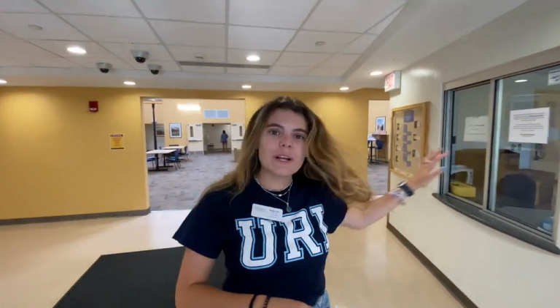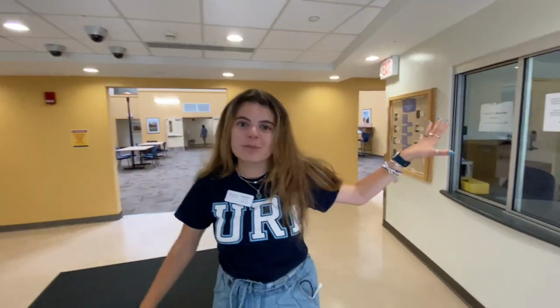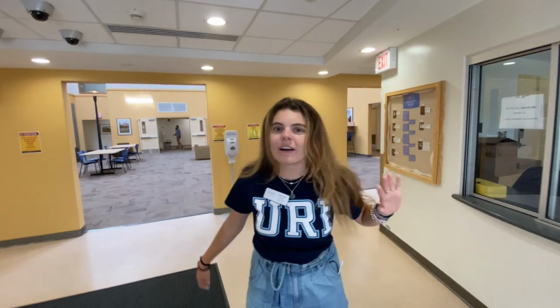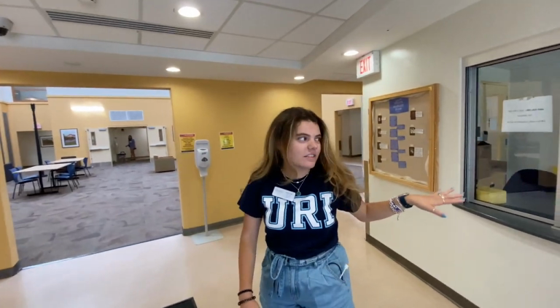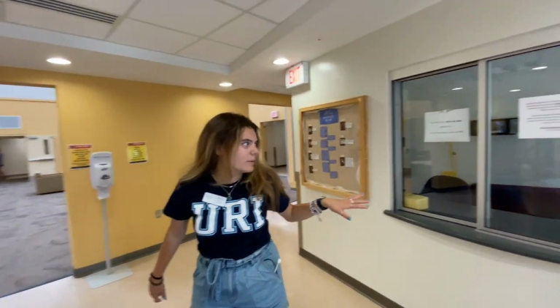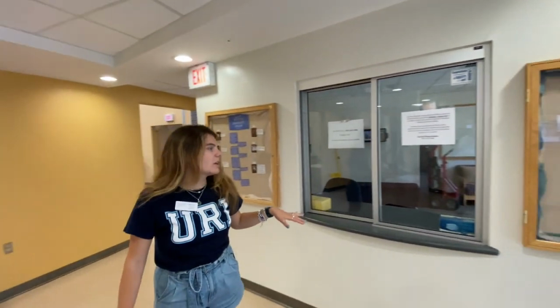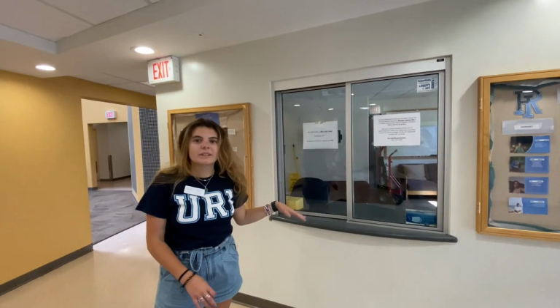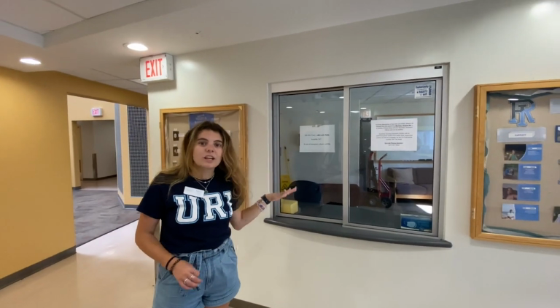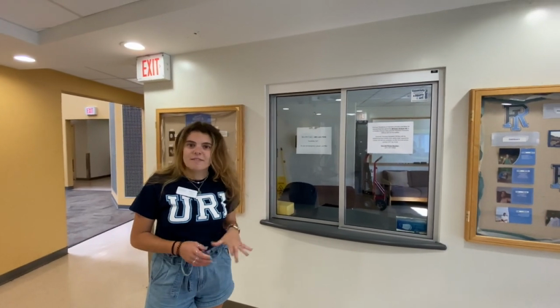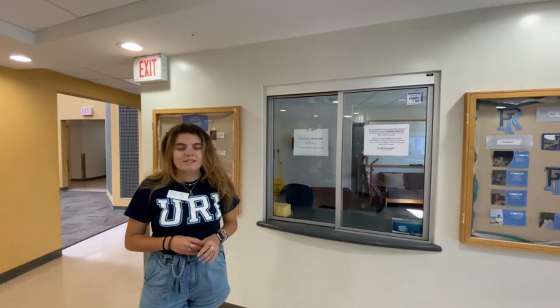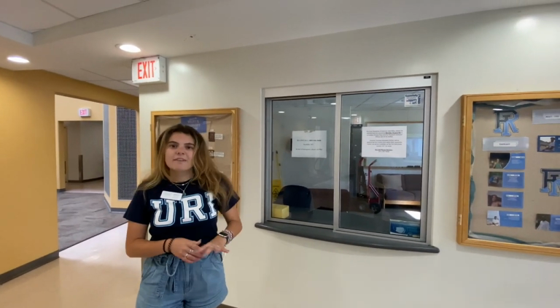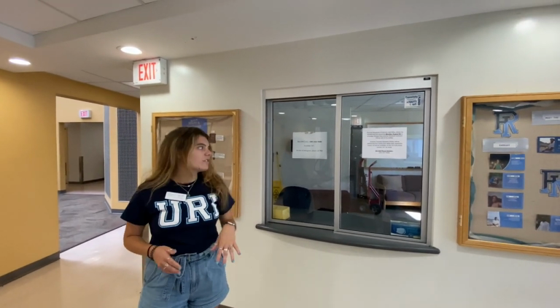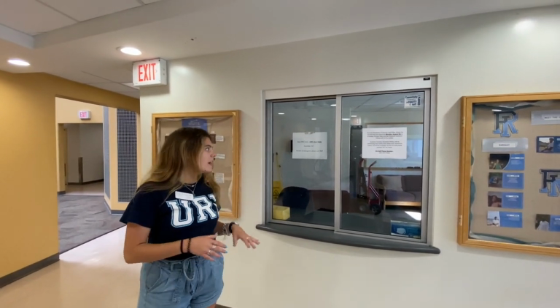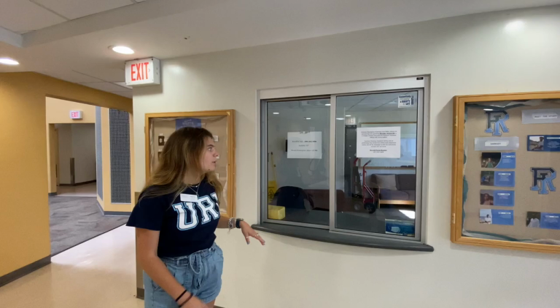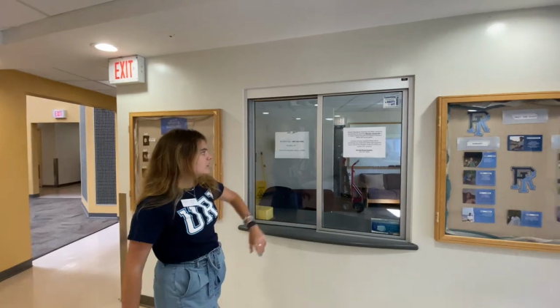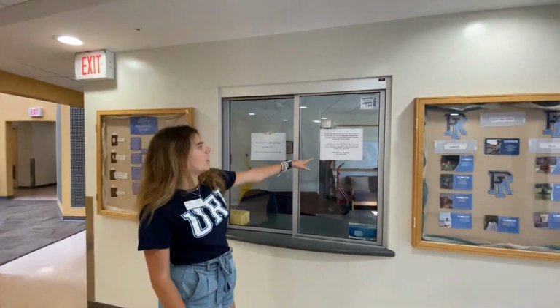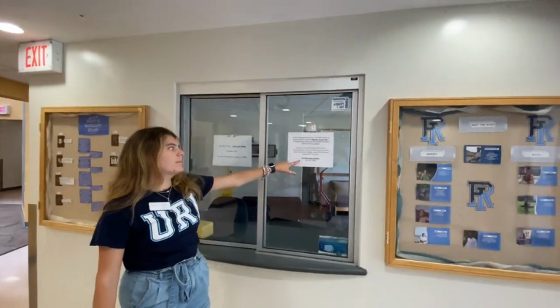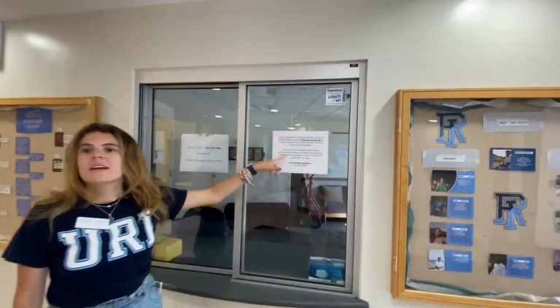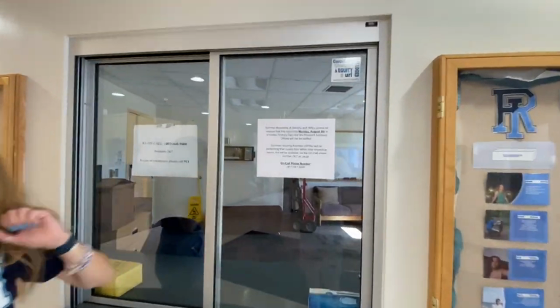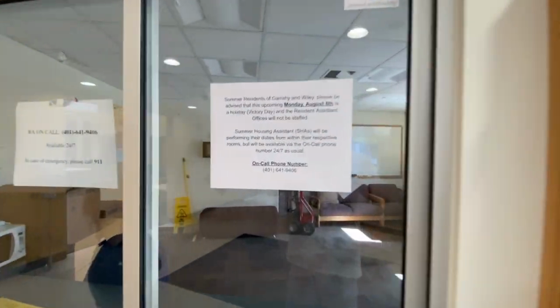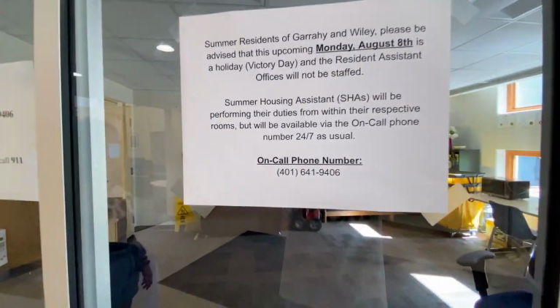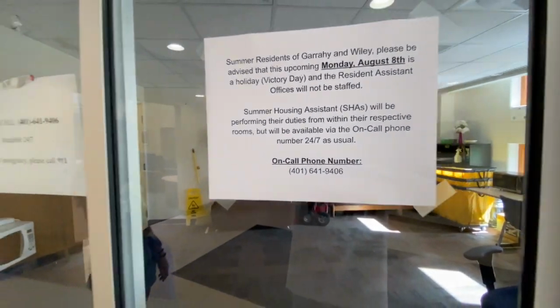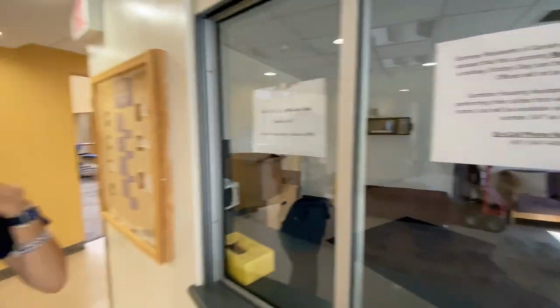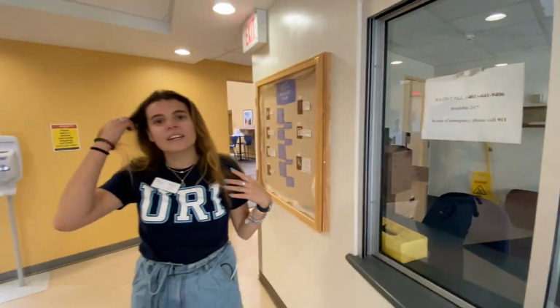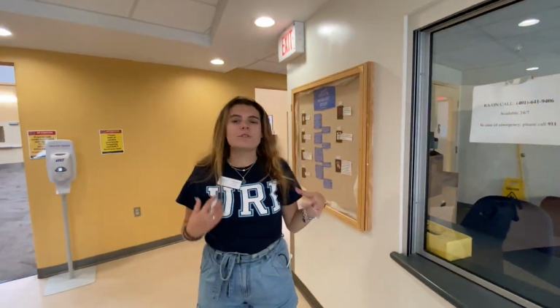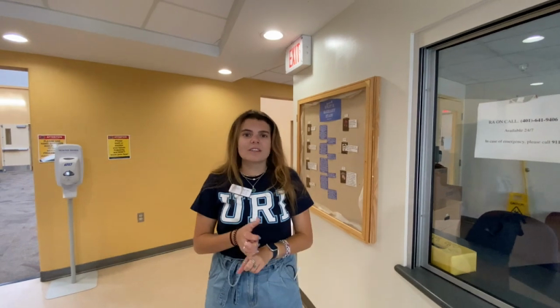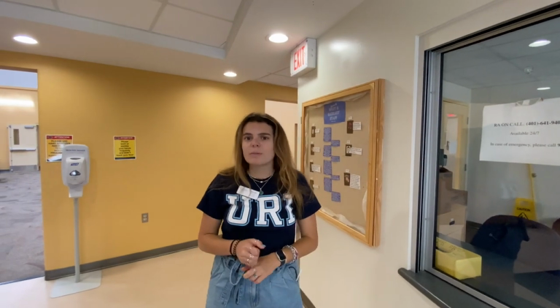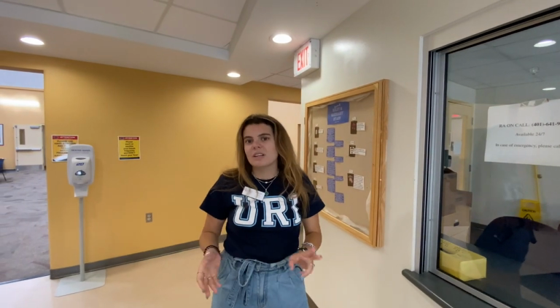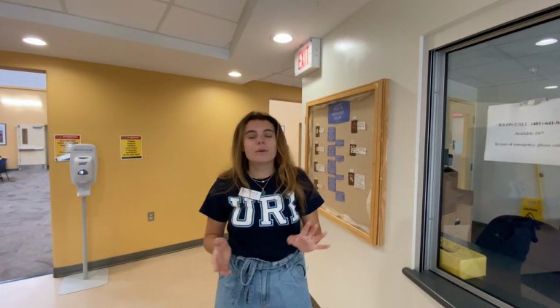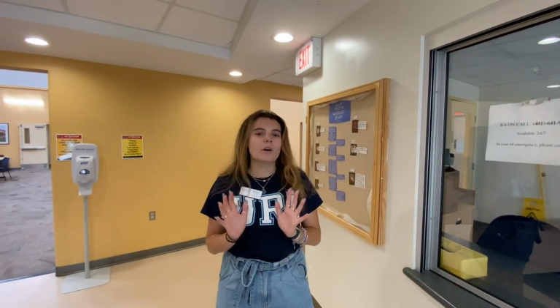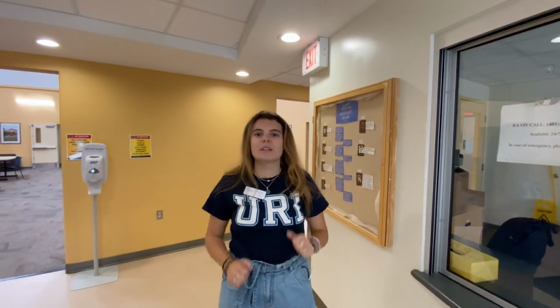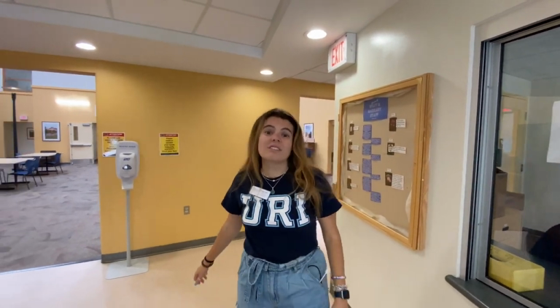Right over here is where the RA office is going to be. There's going to be someone in here during office hours. If not, there's going to be a letter posted with the on-call number. This number you can contact an RA 24/7. If you're locked out of your room or if you need help, they will always be there to assist you.